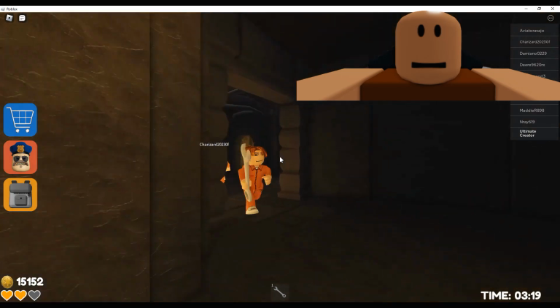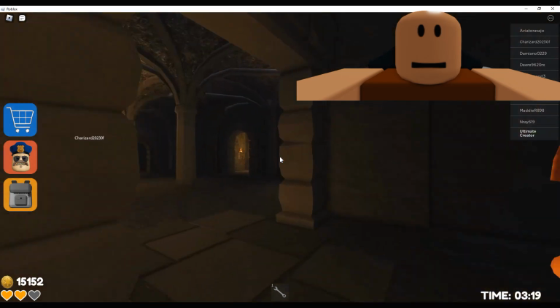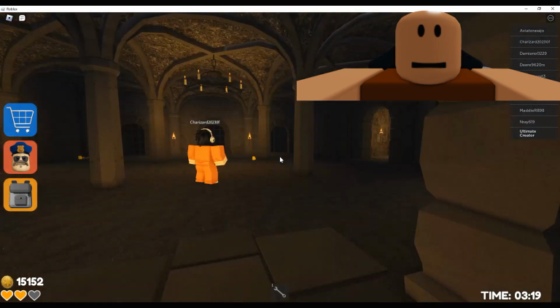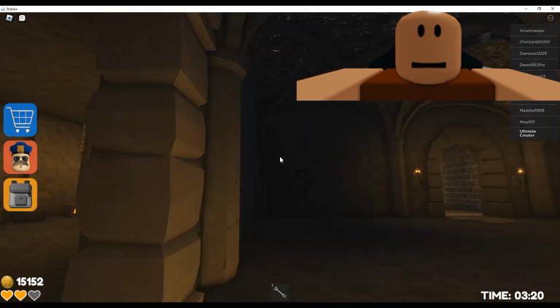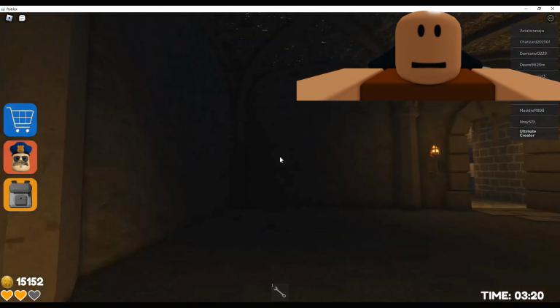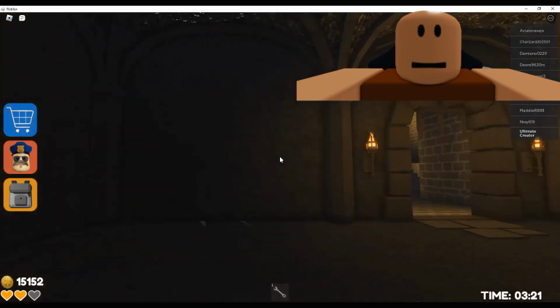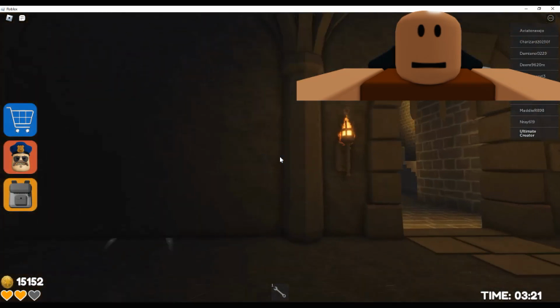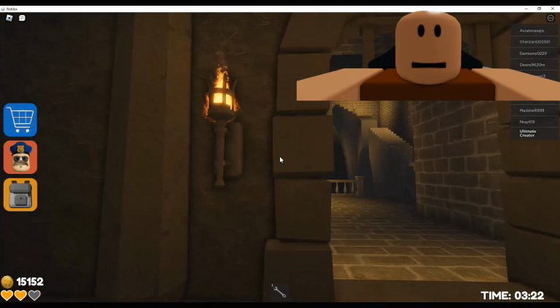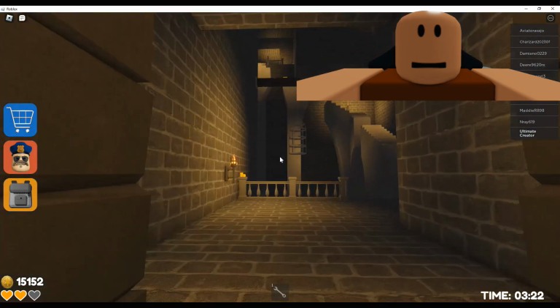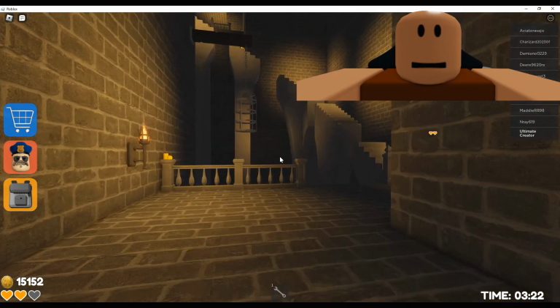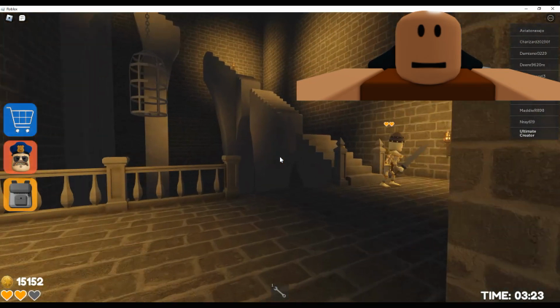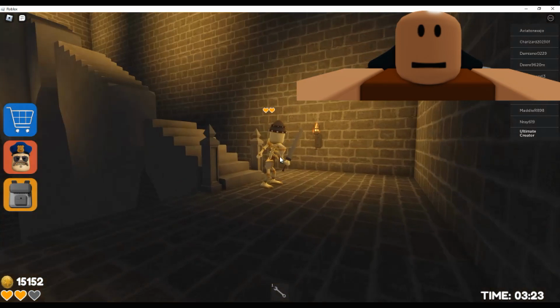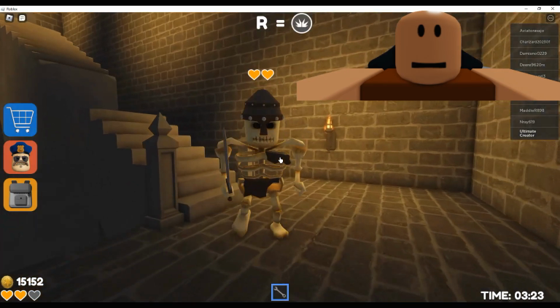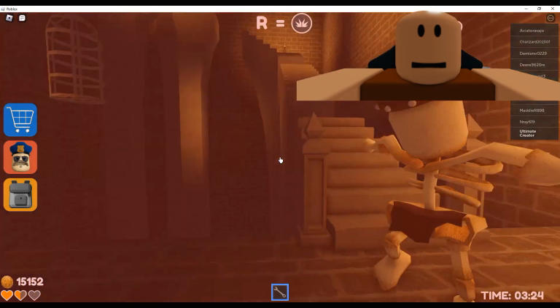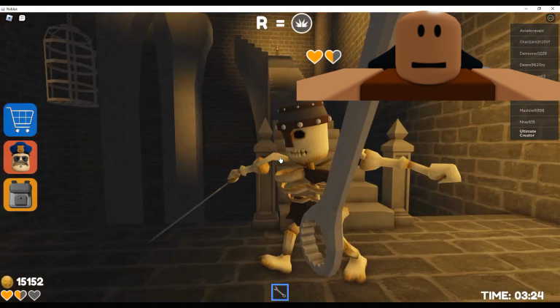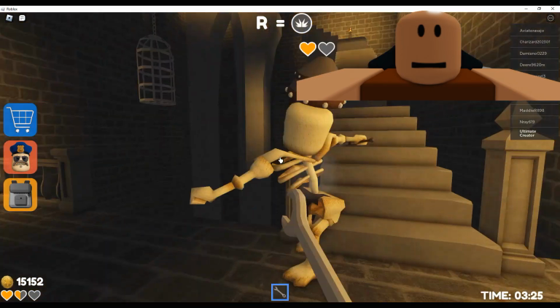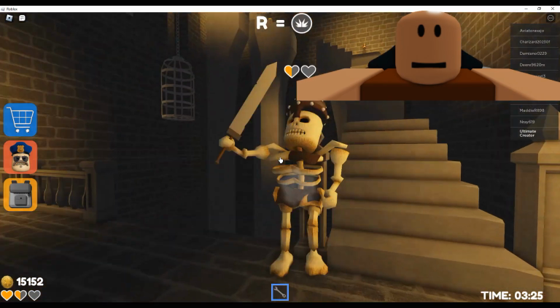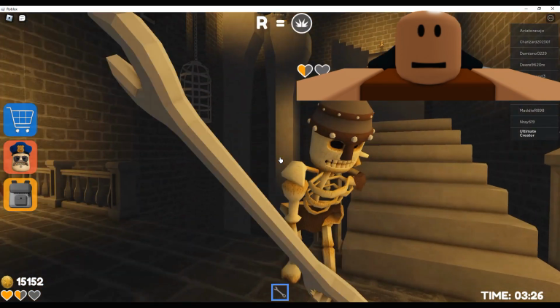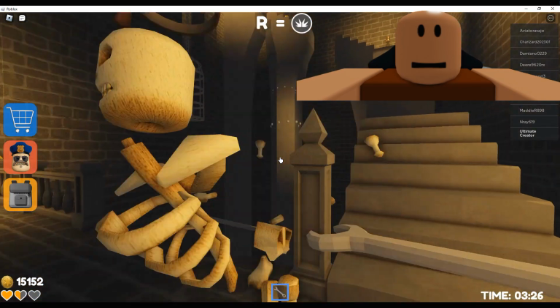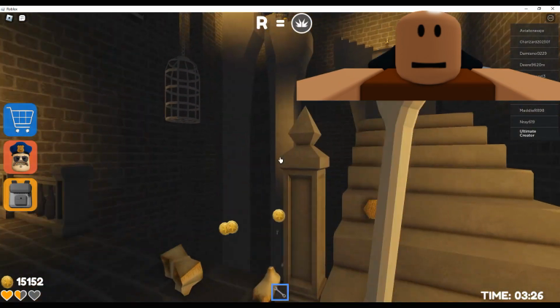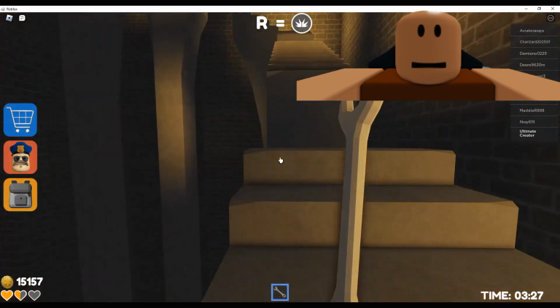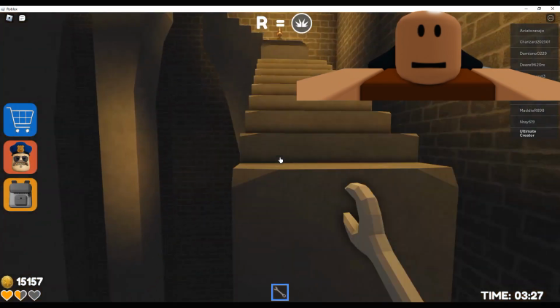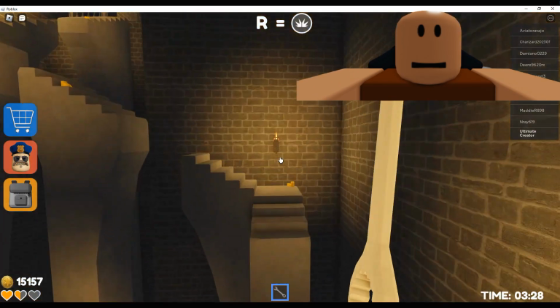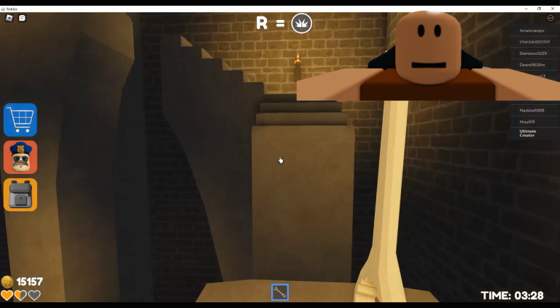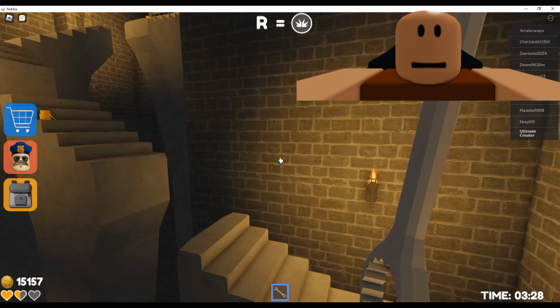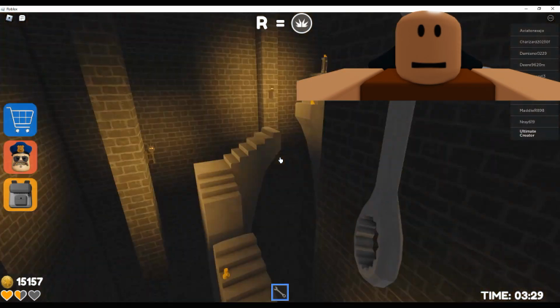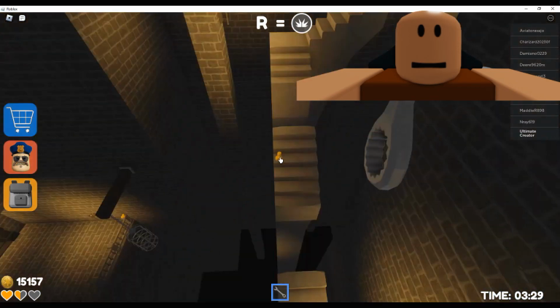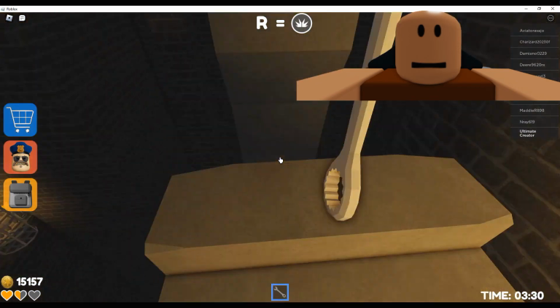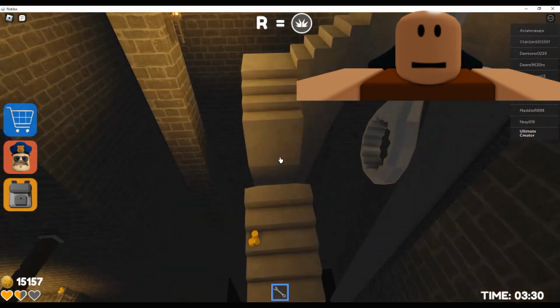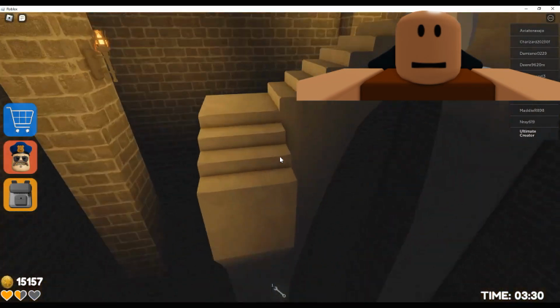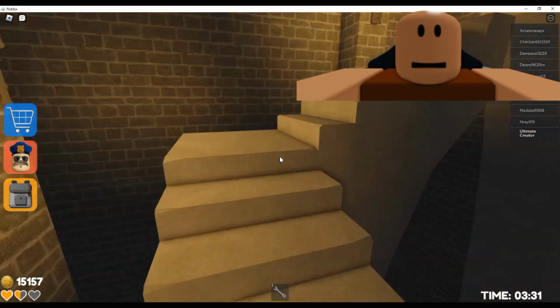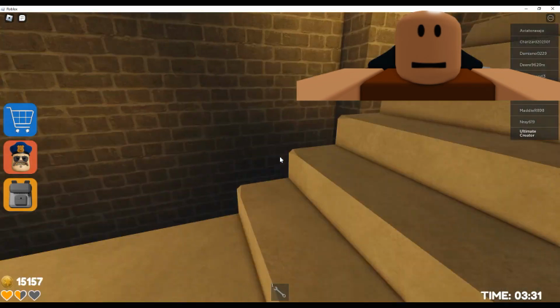Time to open this door to progress. Alright, the door is open. Let's fight these skeletons. Boom! Got that skeleton. Now I need to jump and not fall down into the spikes or I will have to do this stage again.